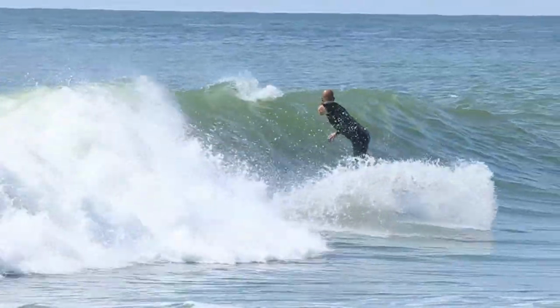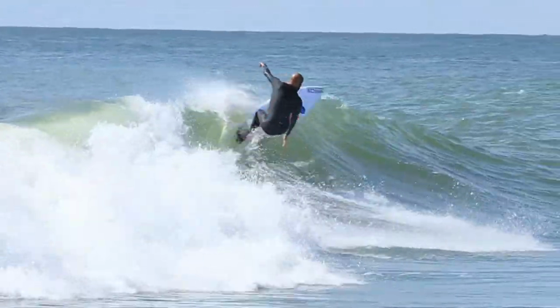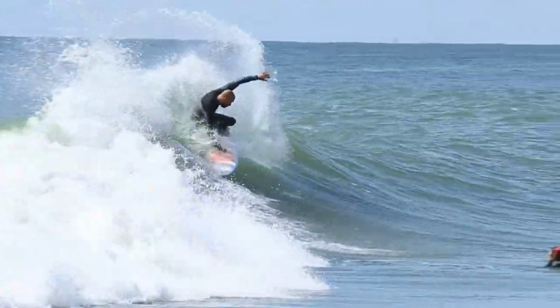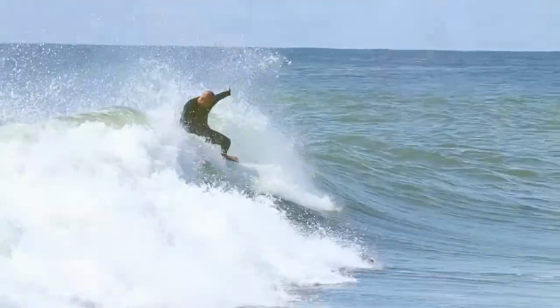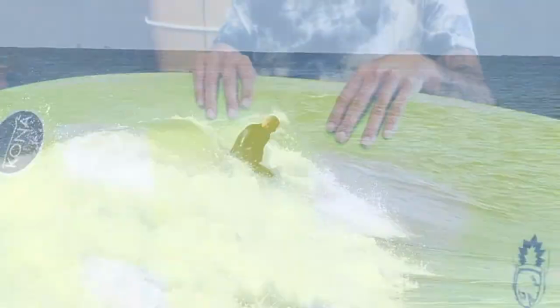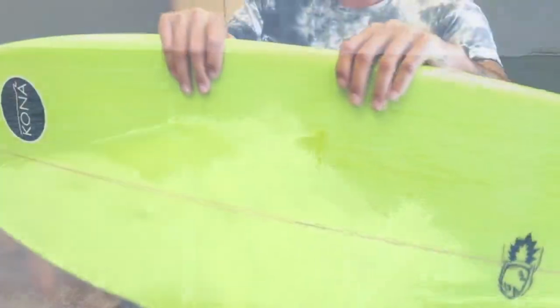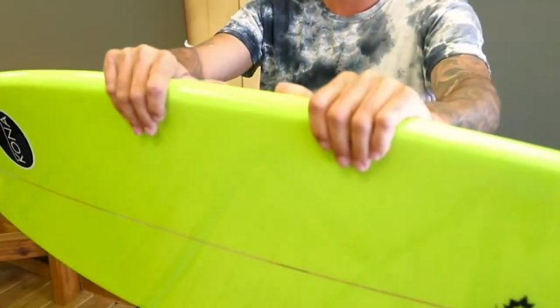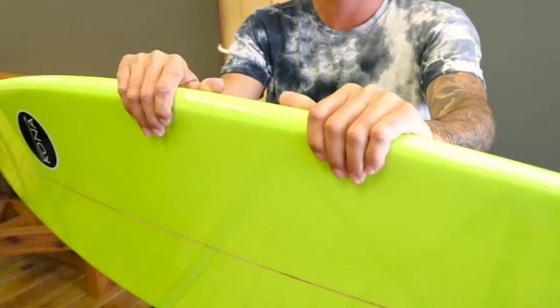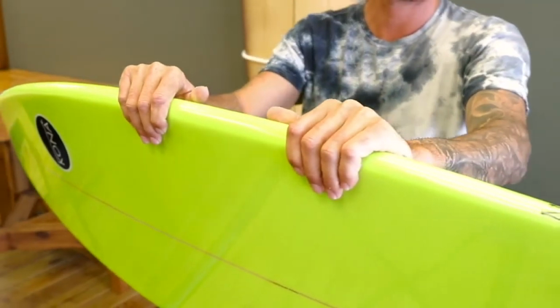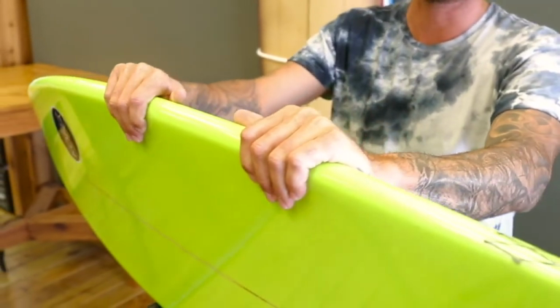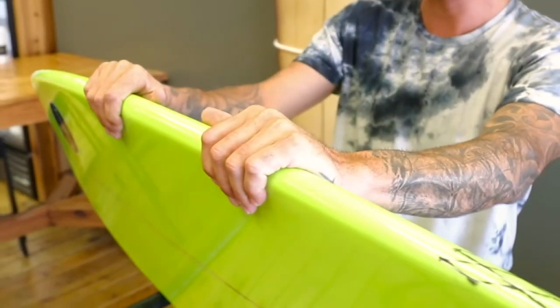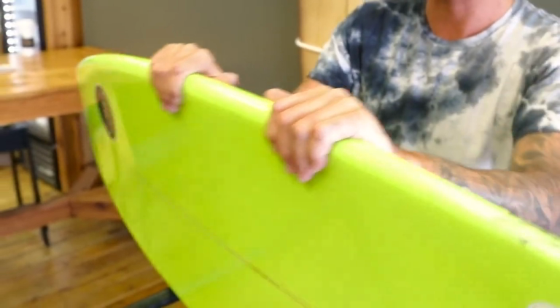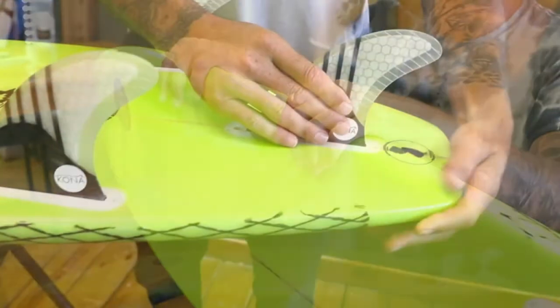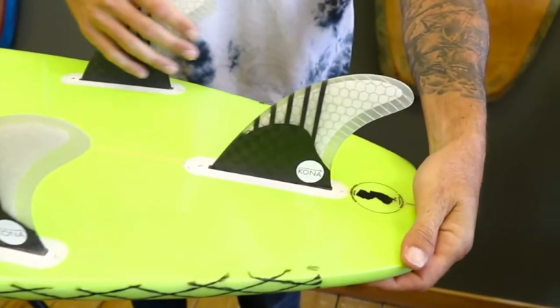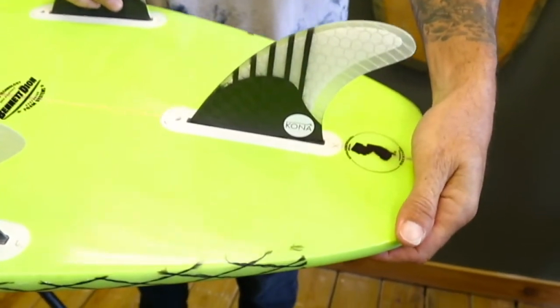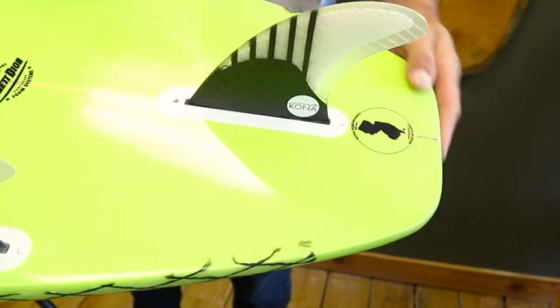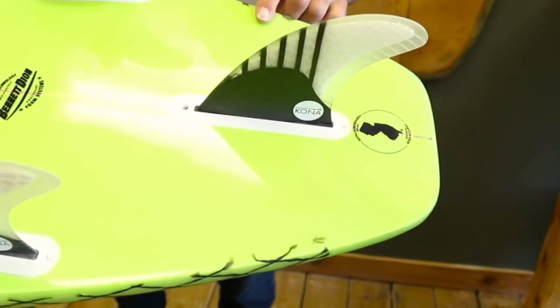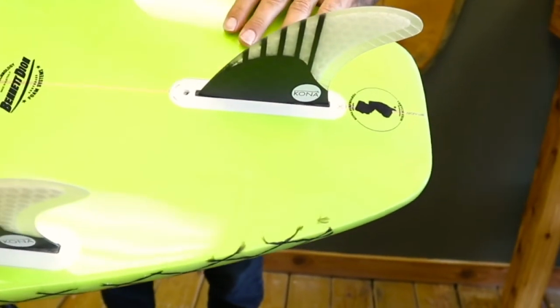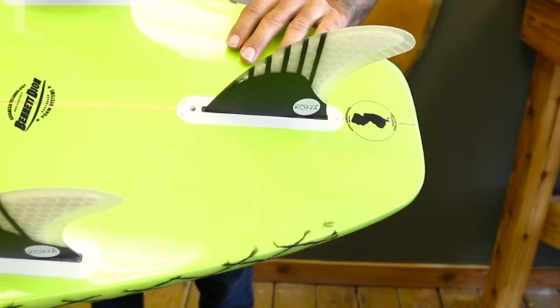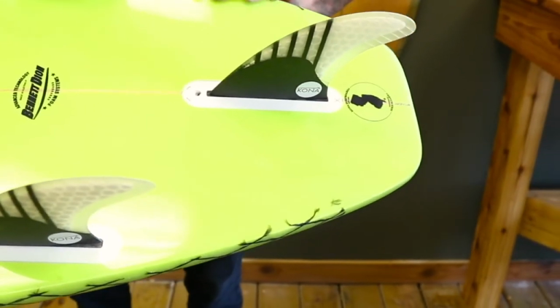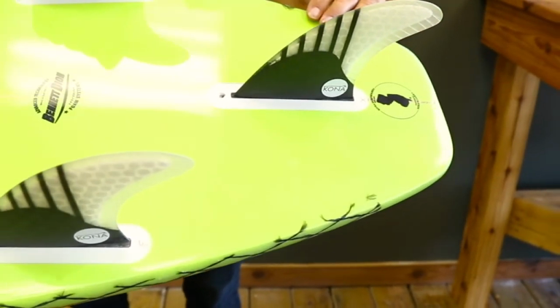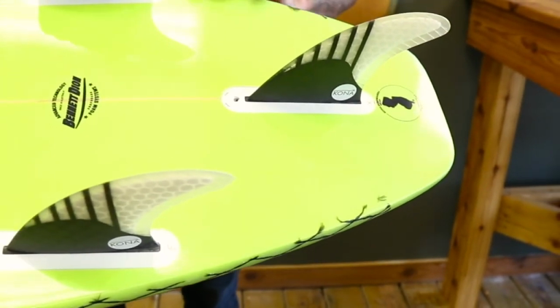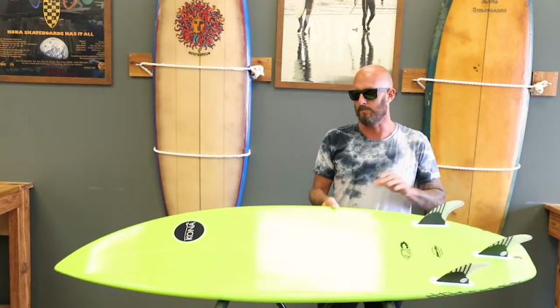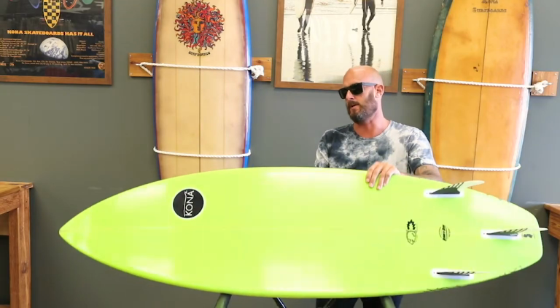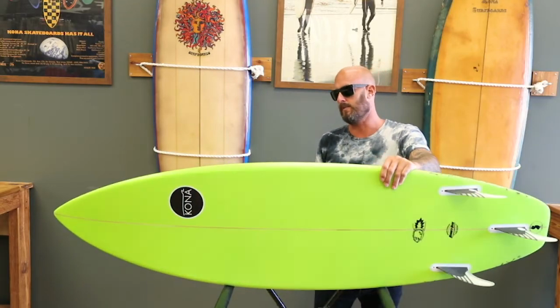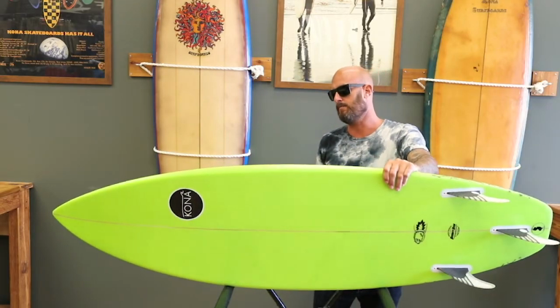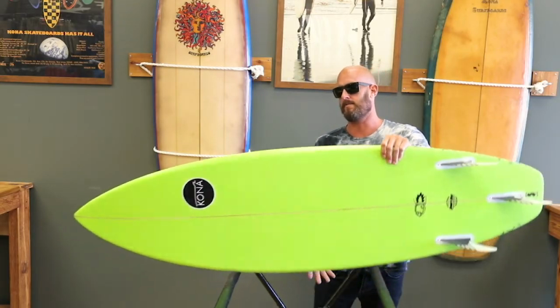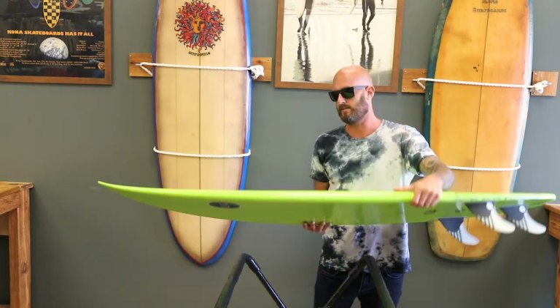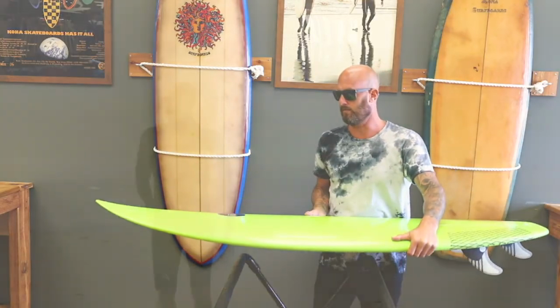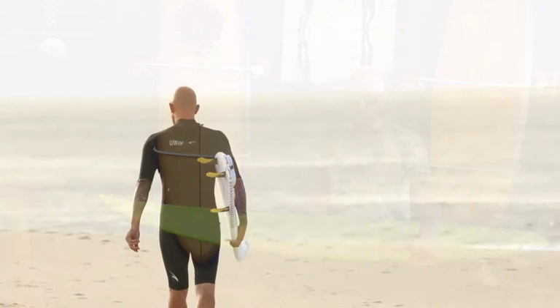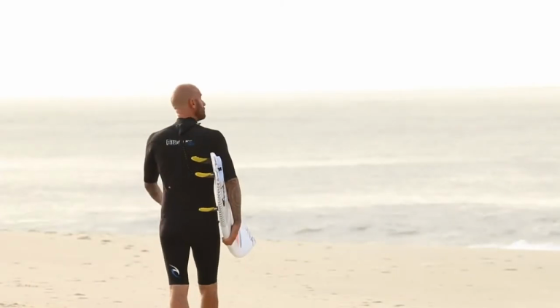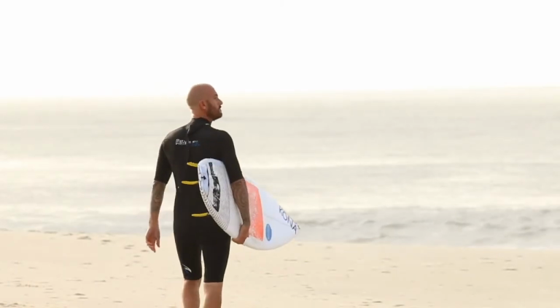This year they kind of made the rails a little rounder, so they're a little more forgiving. The tail's actually a little more pulled in too, so it turns a little easier. It's pretty much the same board that I pulled off the rack last summer with just a few little tweaks.